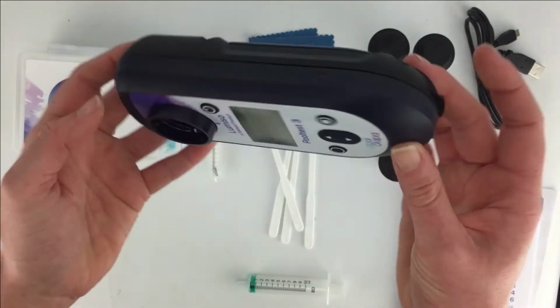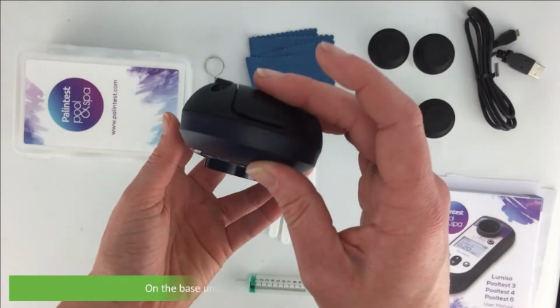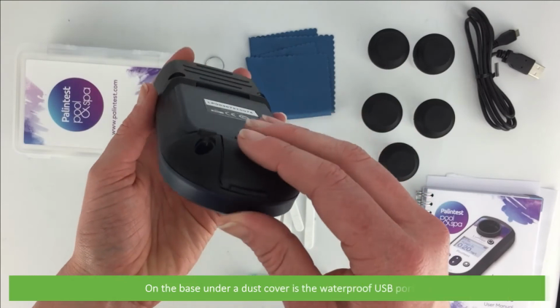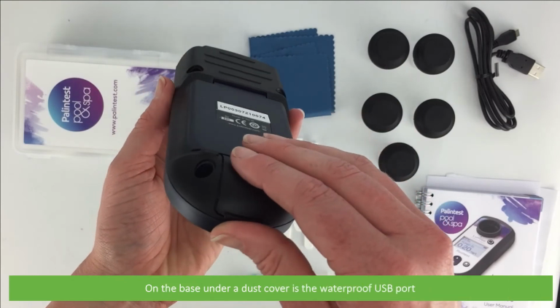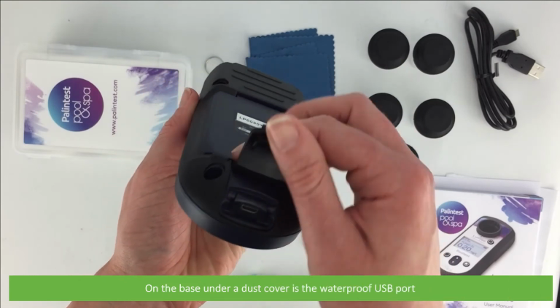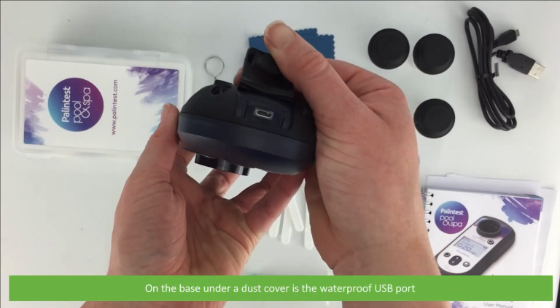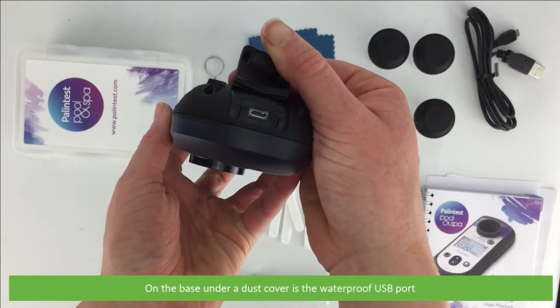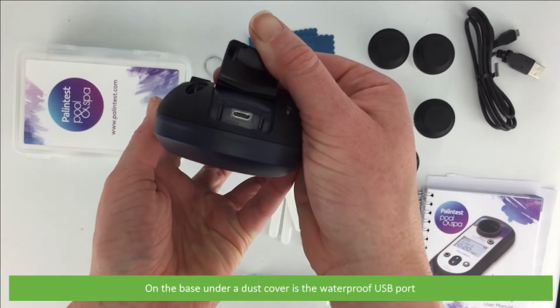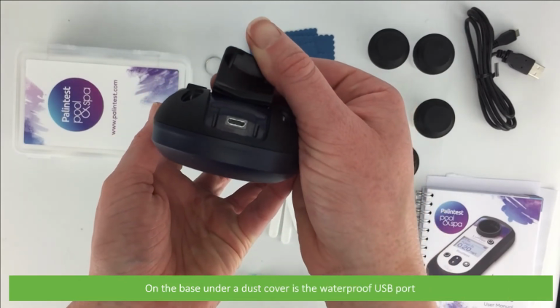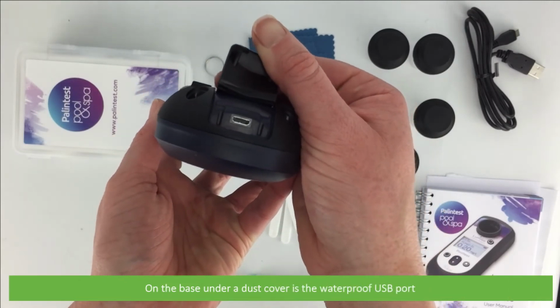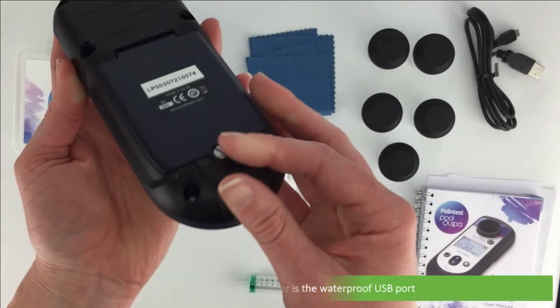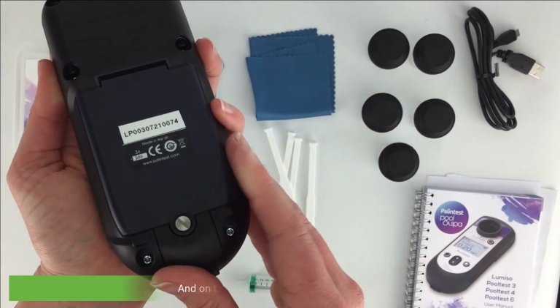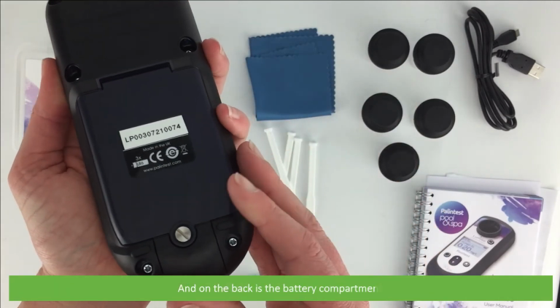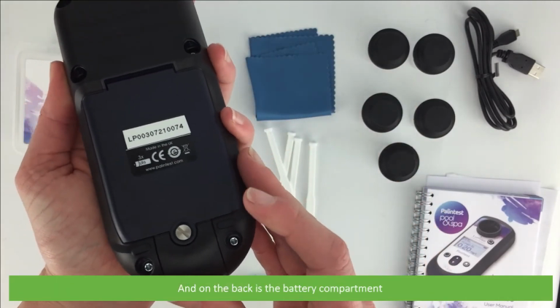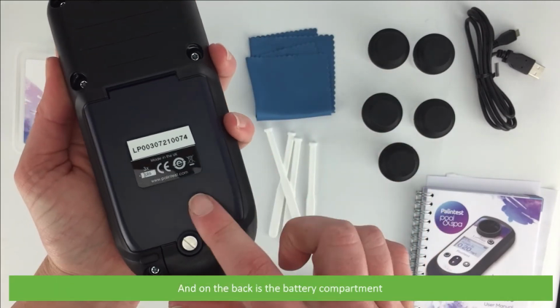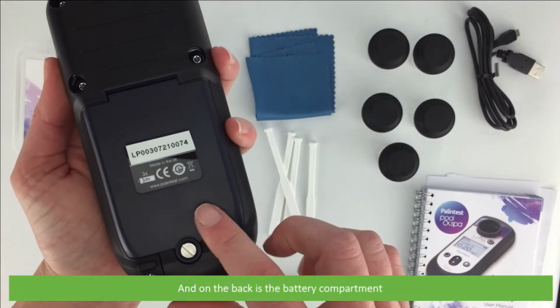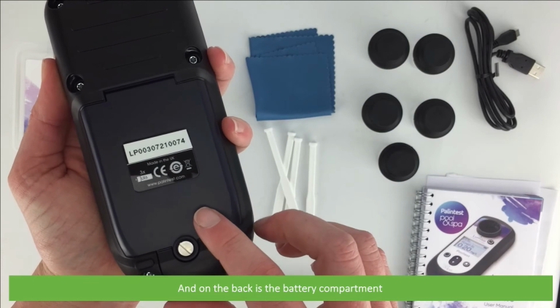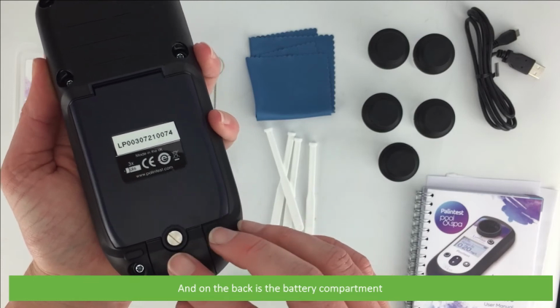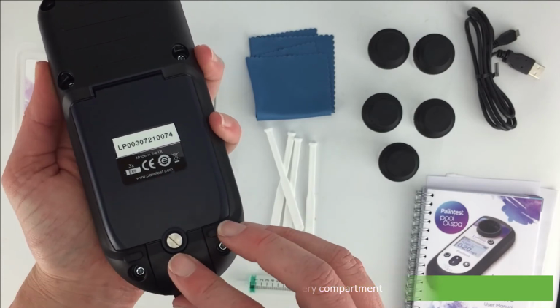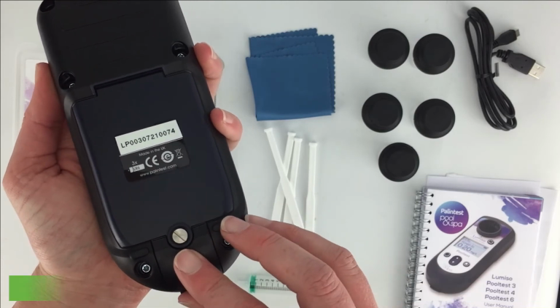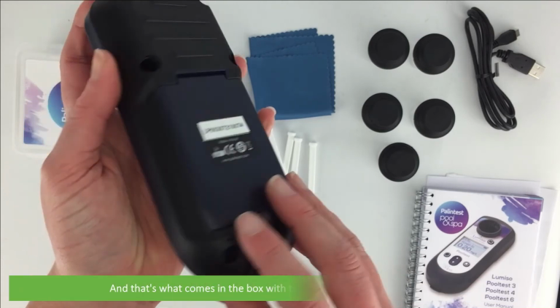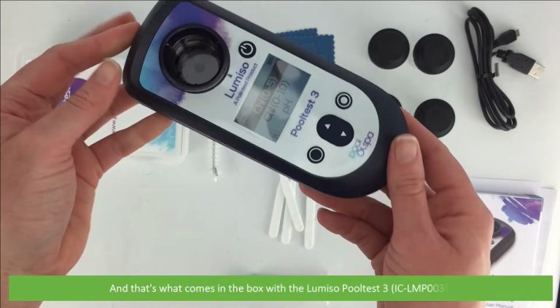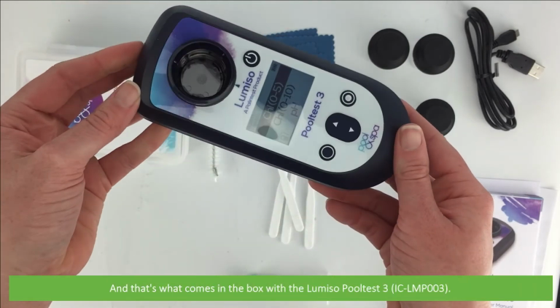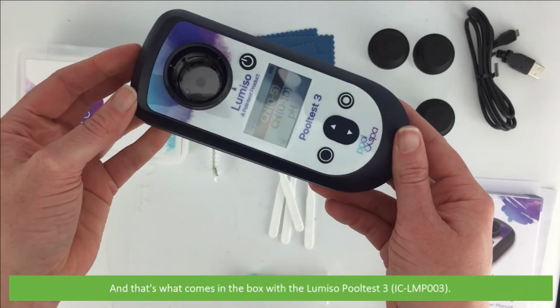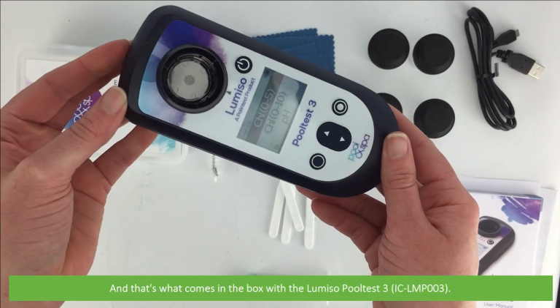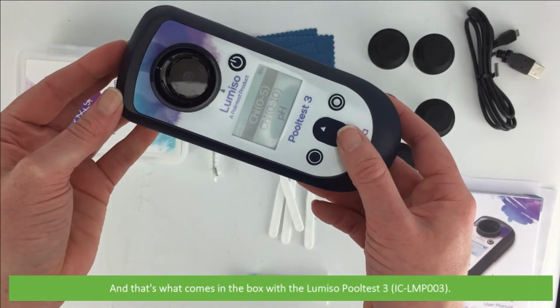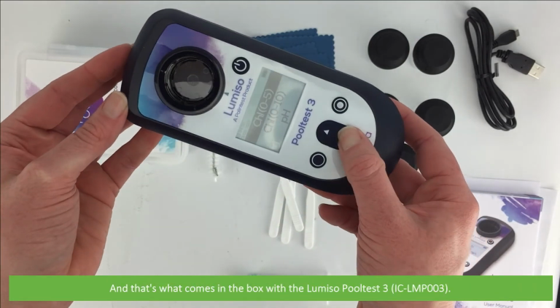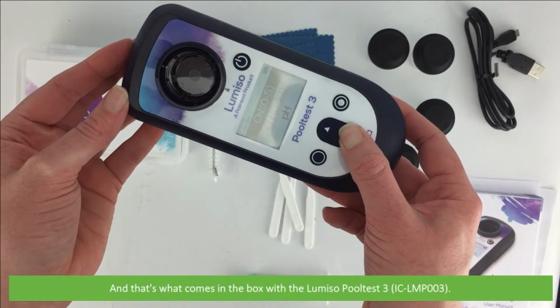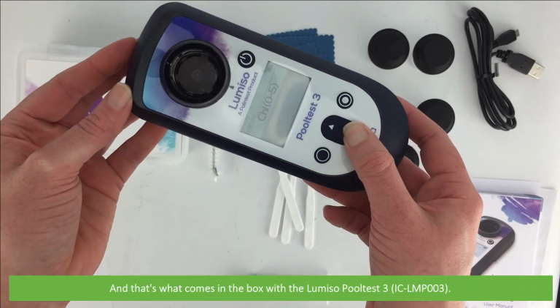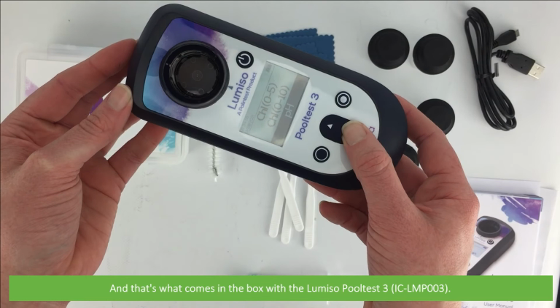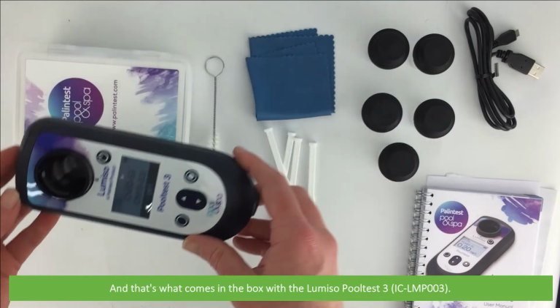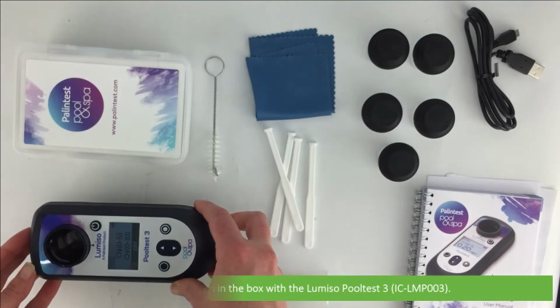On the base, under a dust cover, is the waterproof USB port, and on the back is the battery compartment. And that's what comes in the box with the Lomsio Pool Test 3, the IC LMP003.